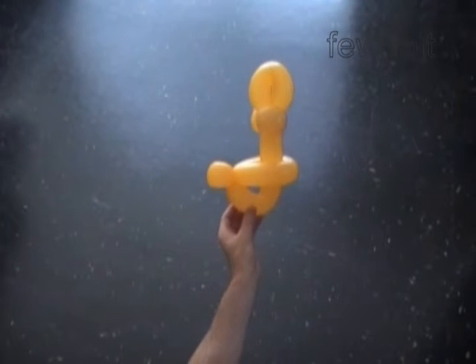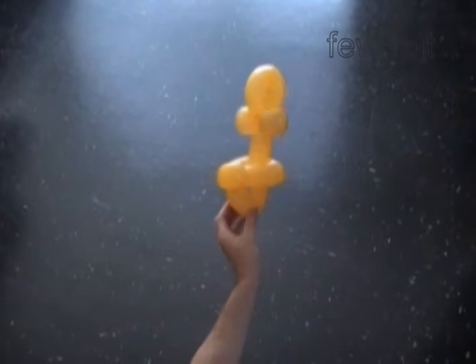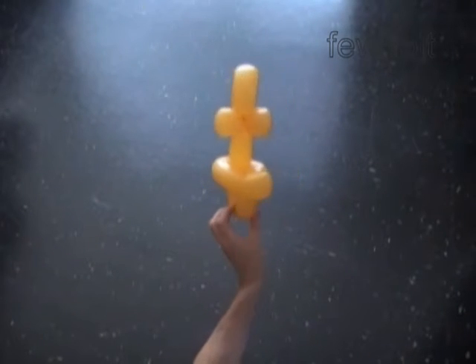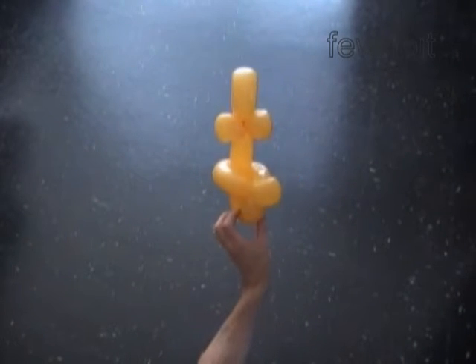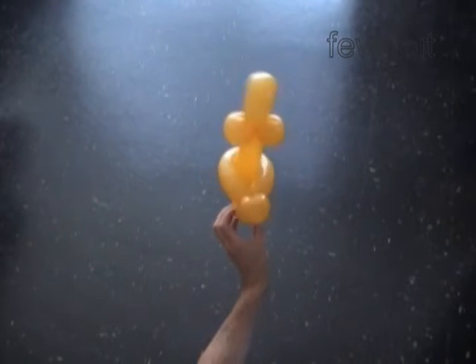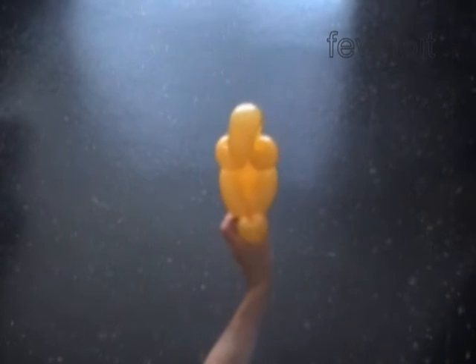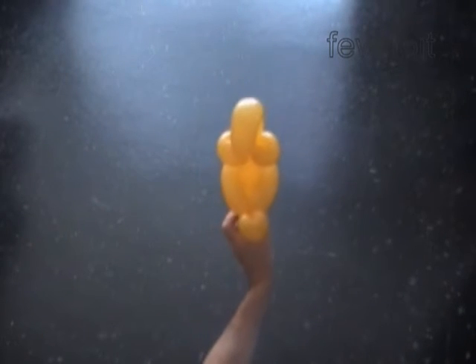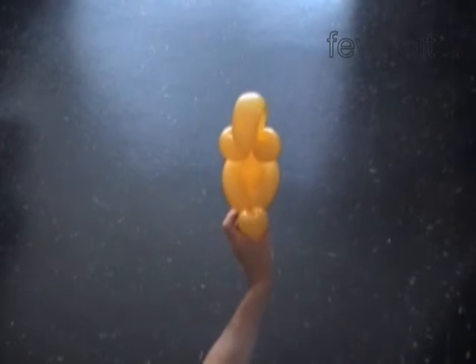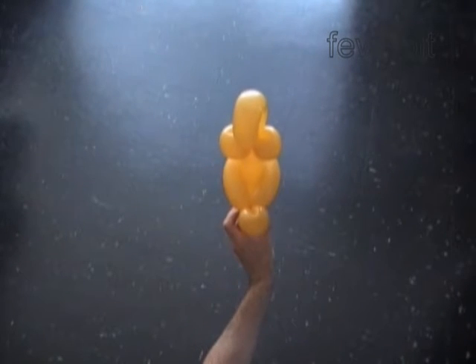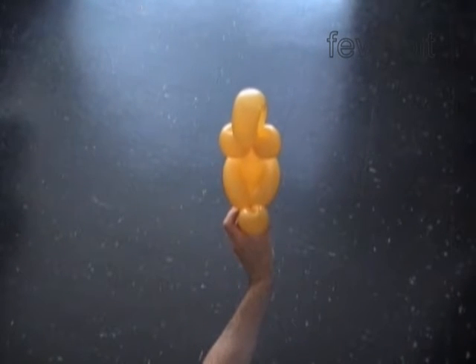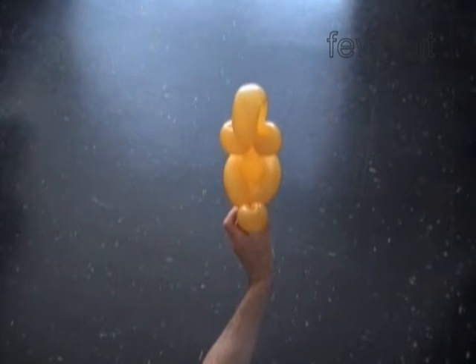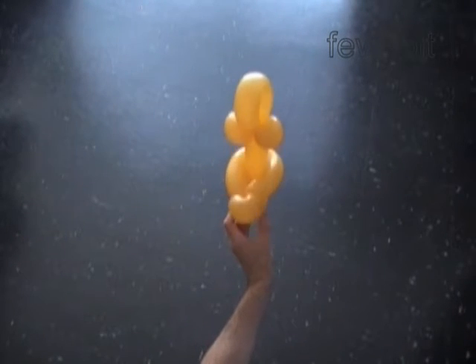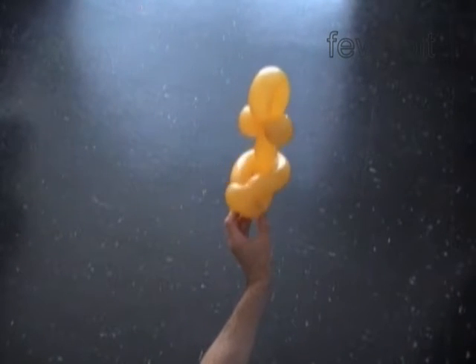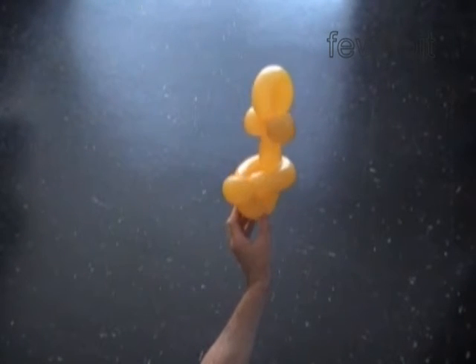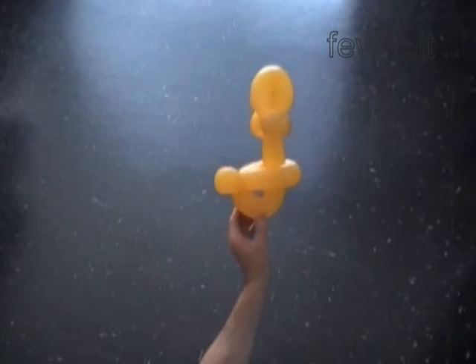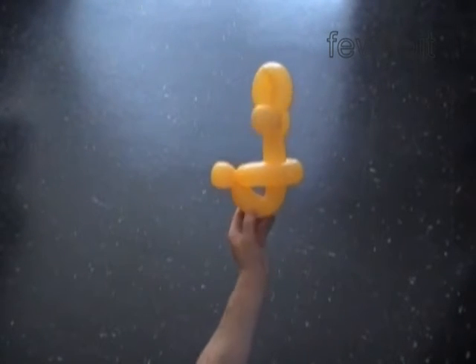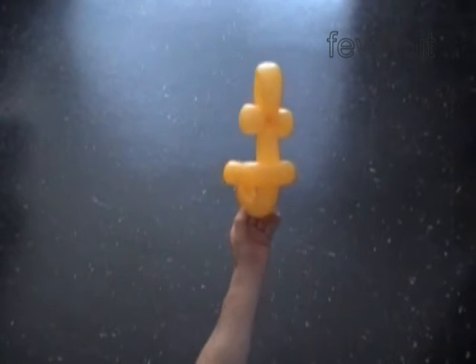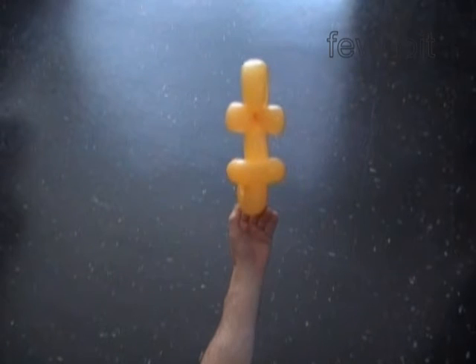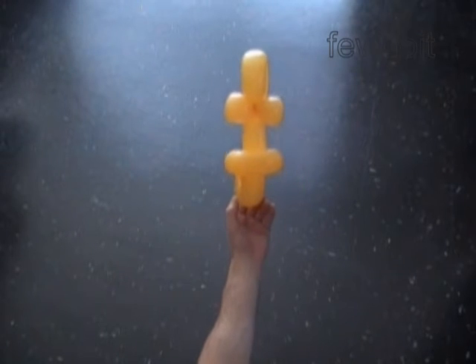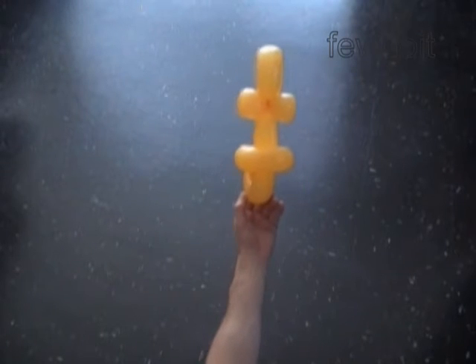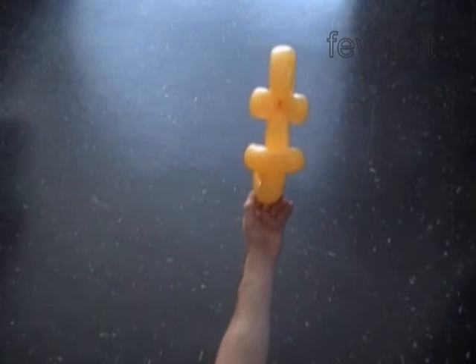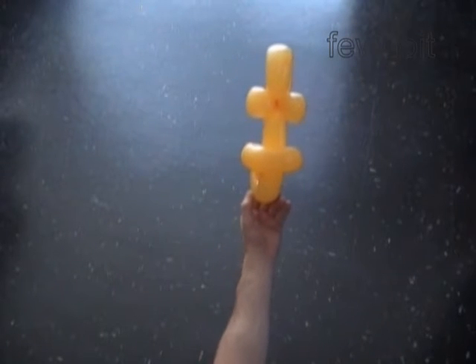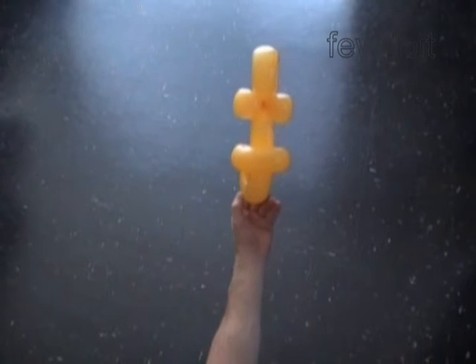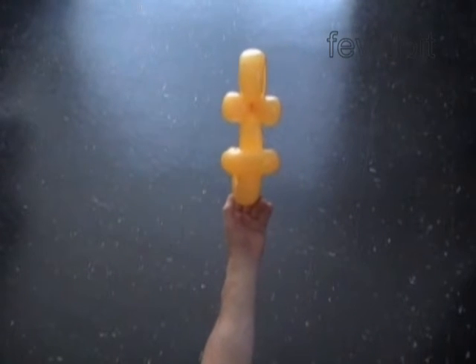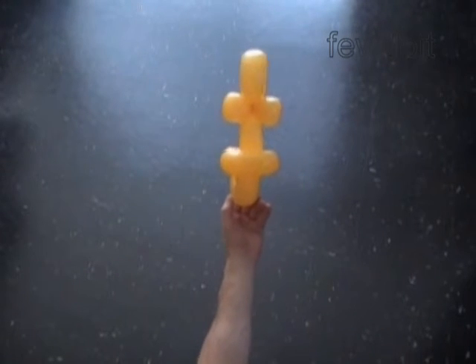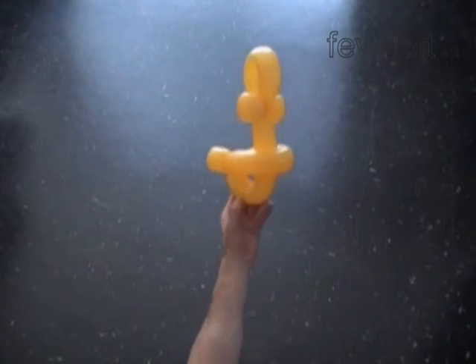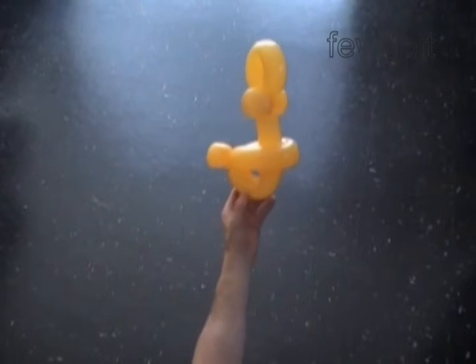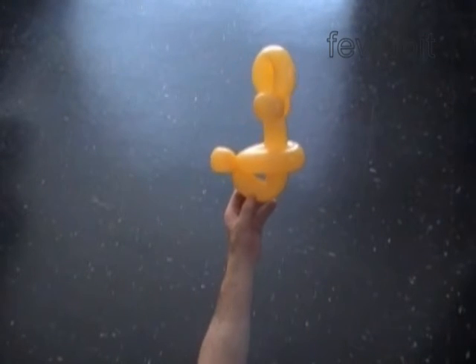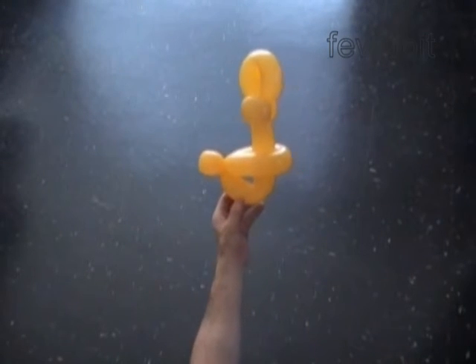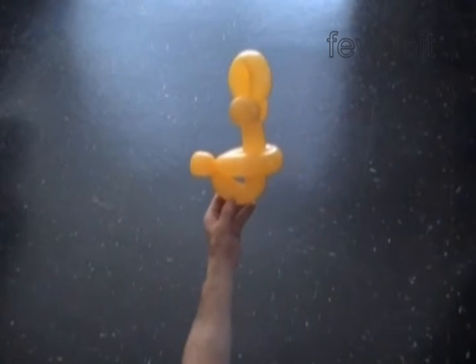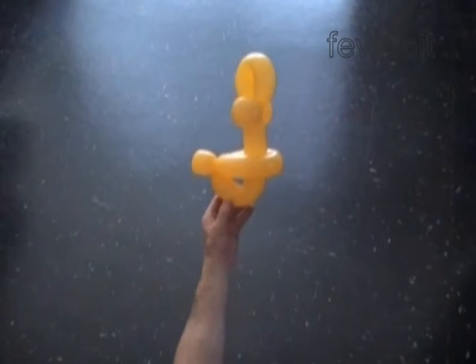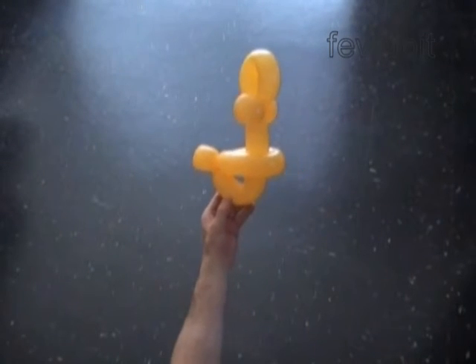We made the bird body — the duck body in our case. Here's the front view. This is the side view.